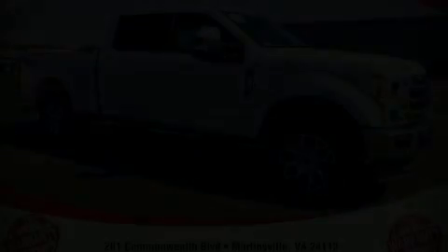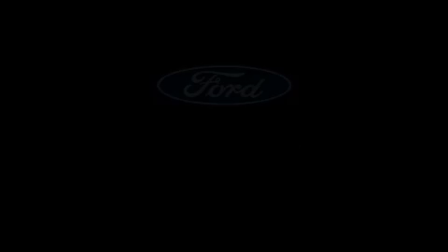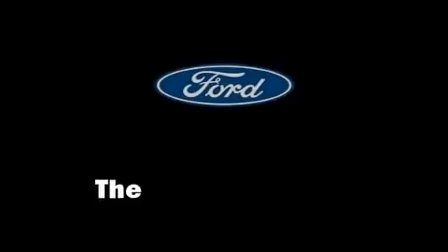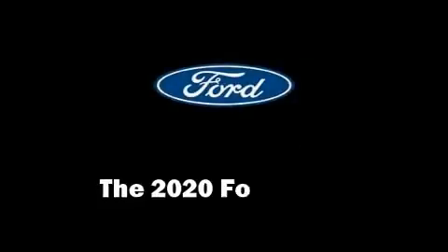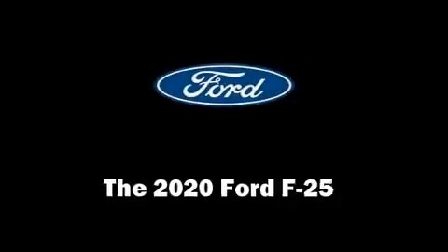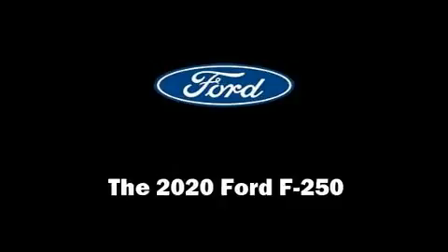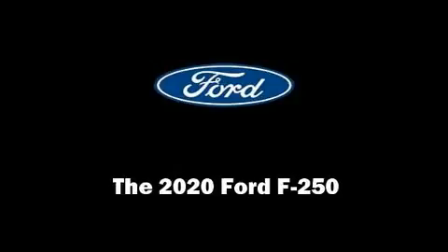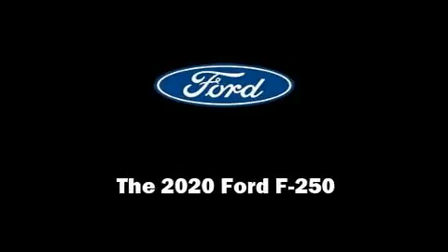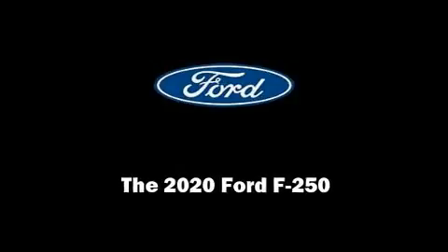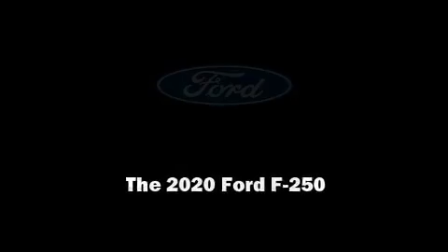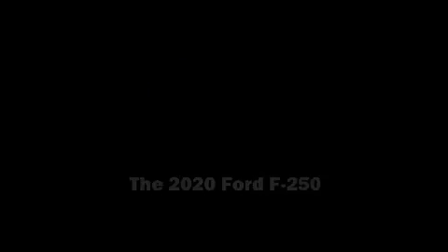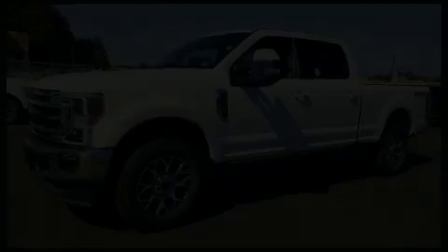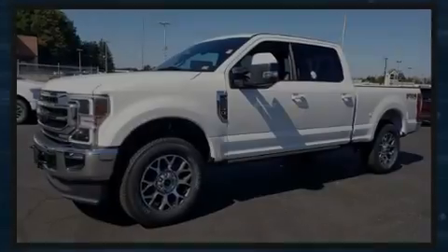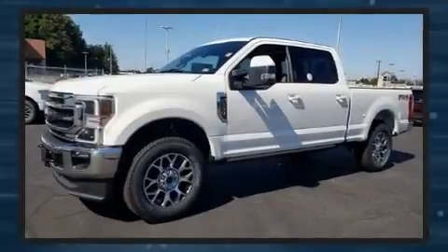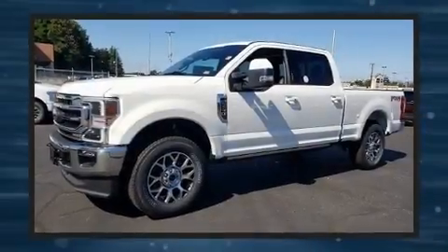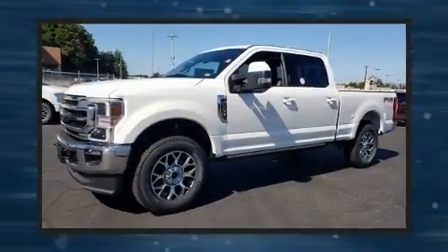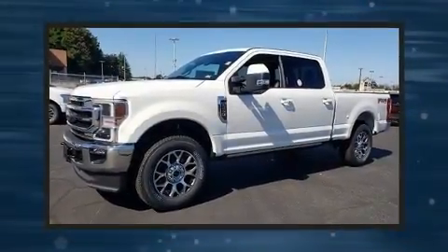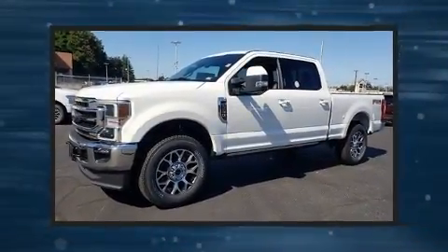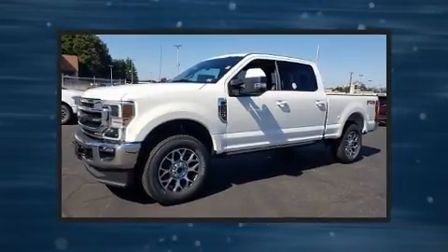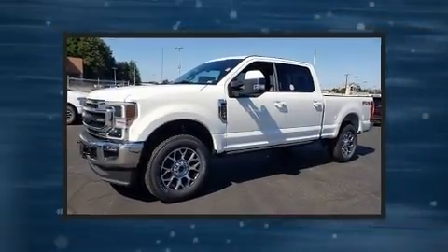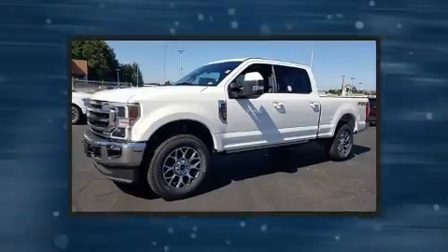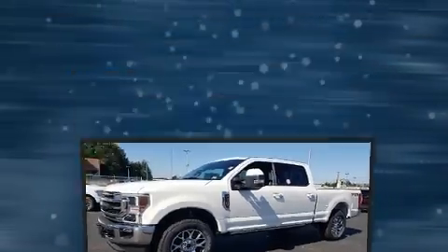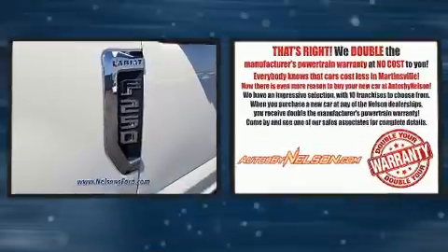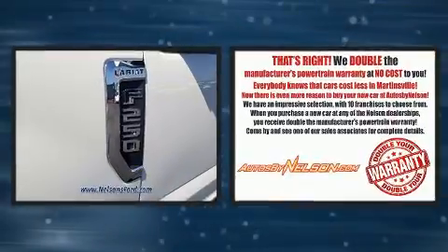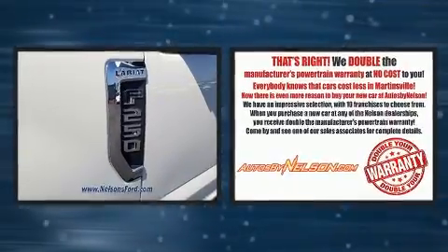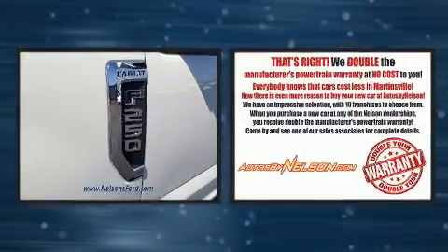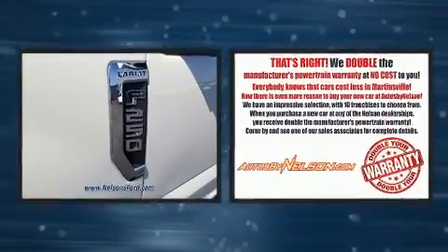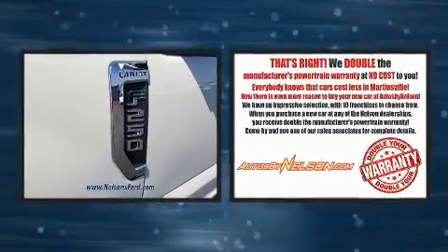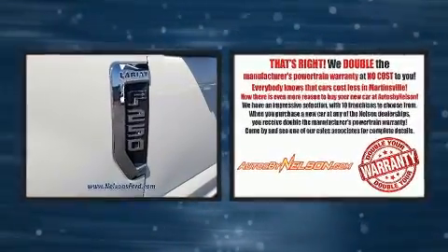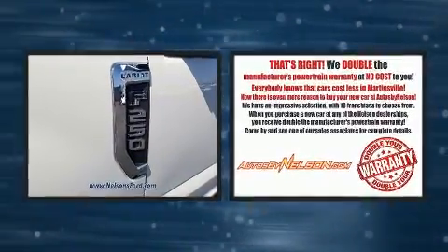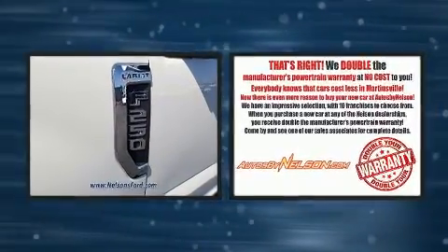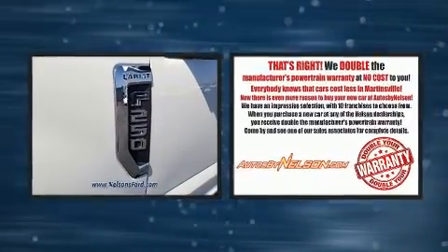Get excited about the 2020 Ford F-250. It features four-wheel drive capabilities, a durable automatic transmission, and a powerful eight-cylinder engine.